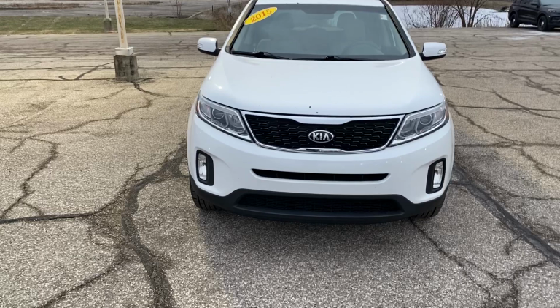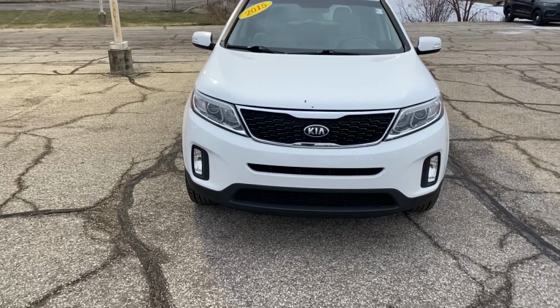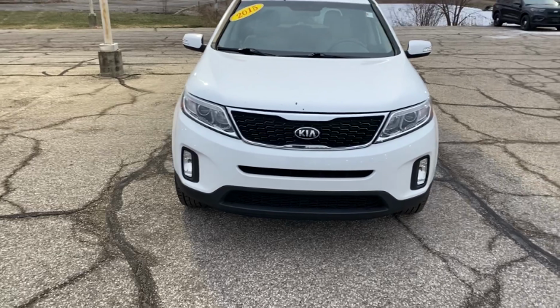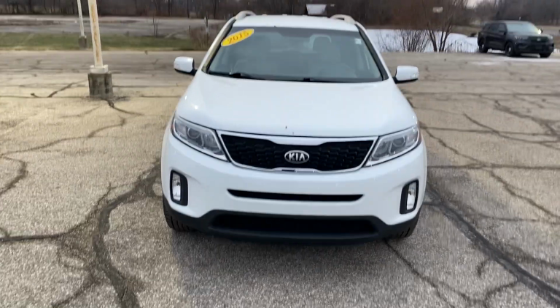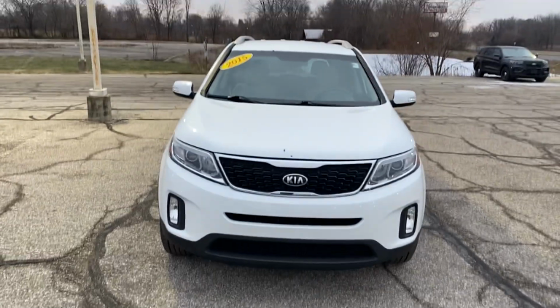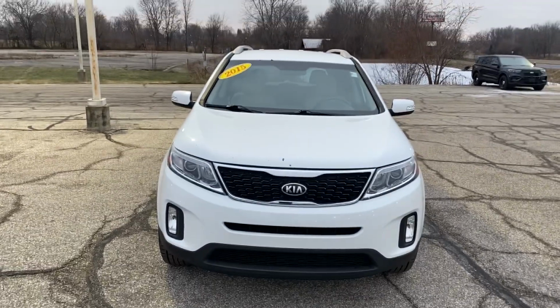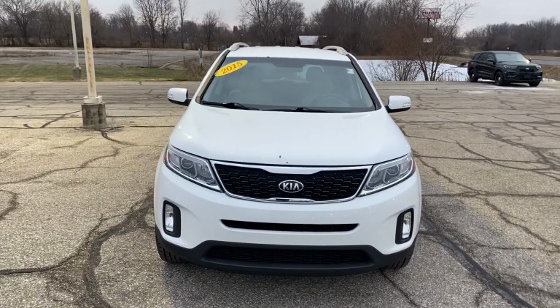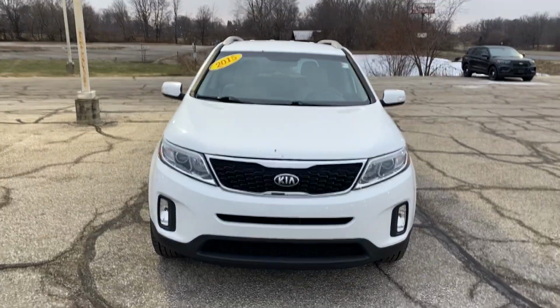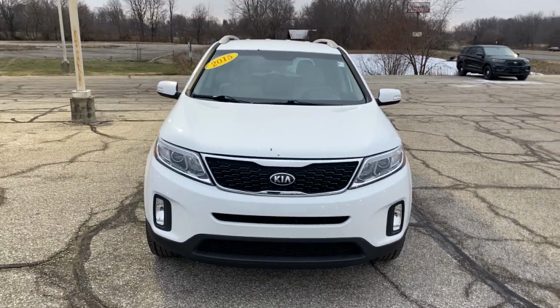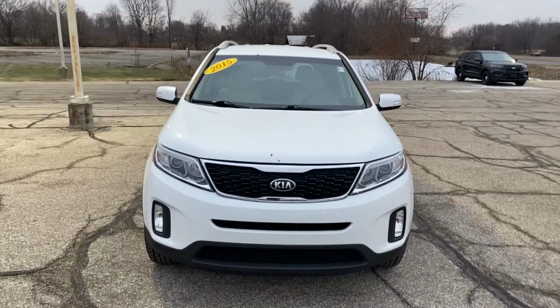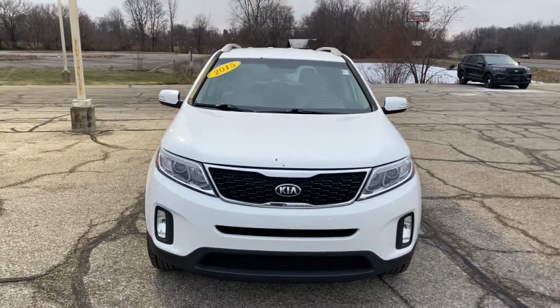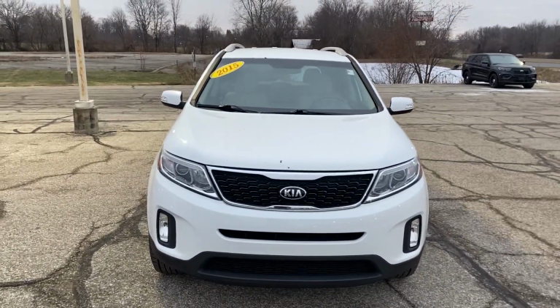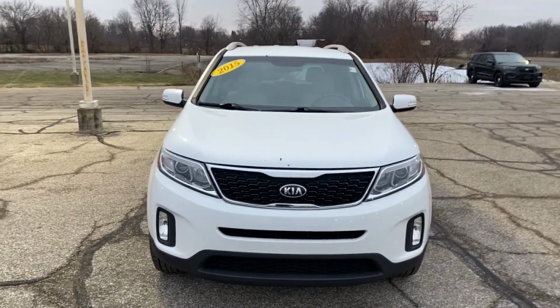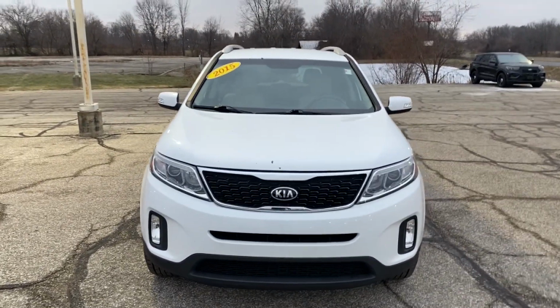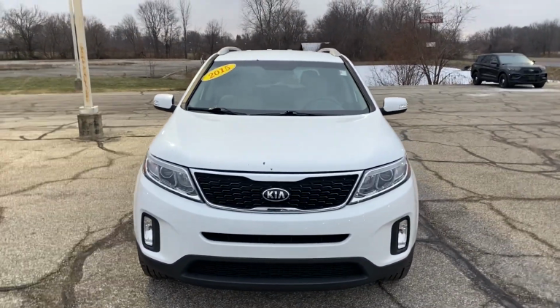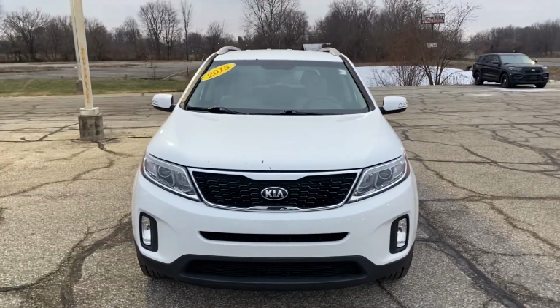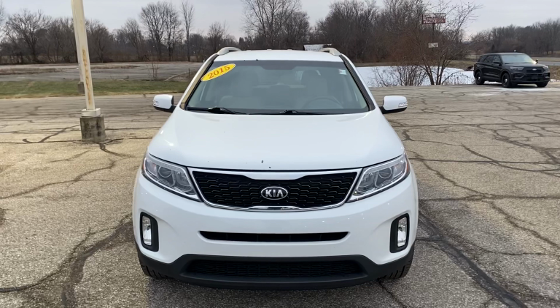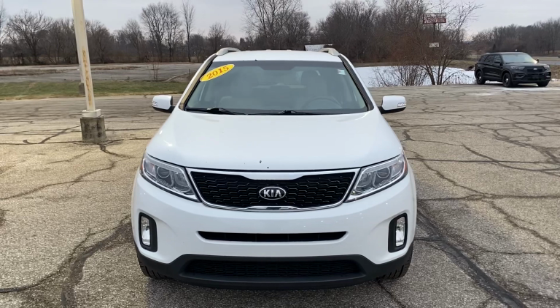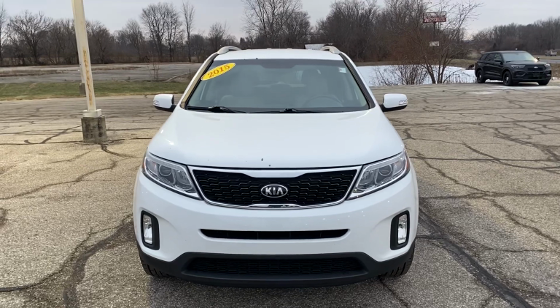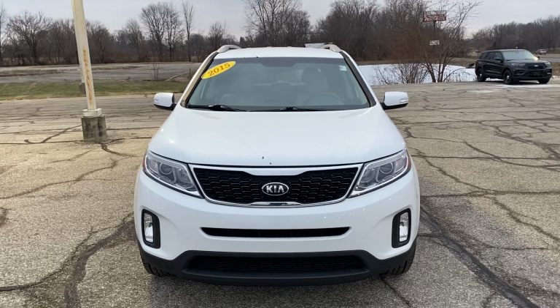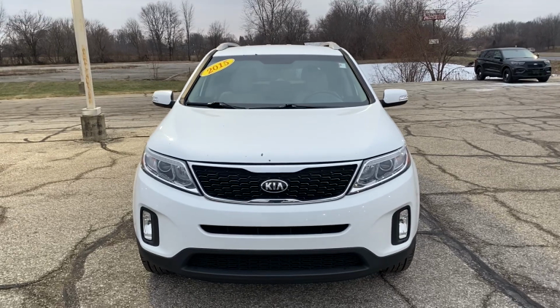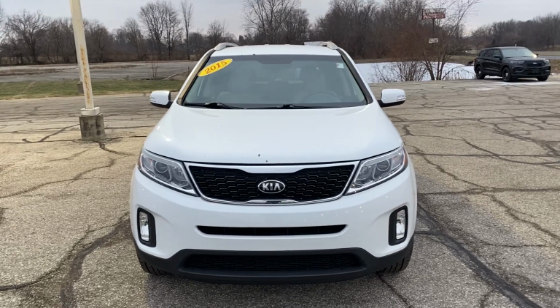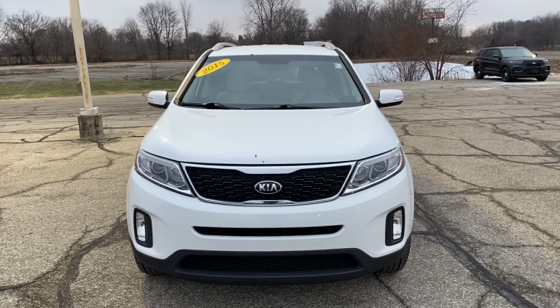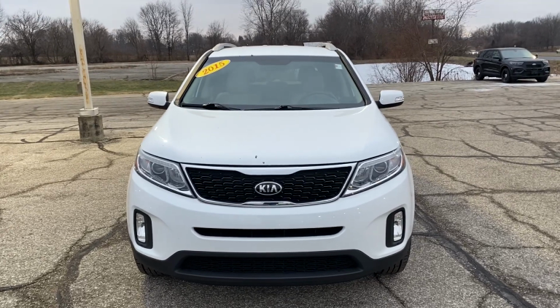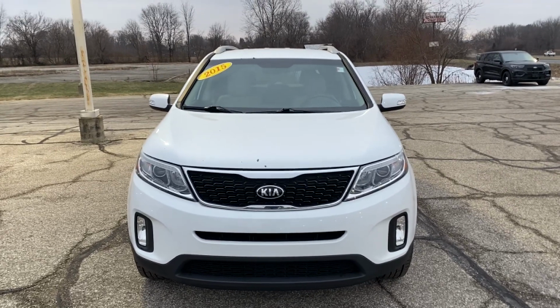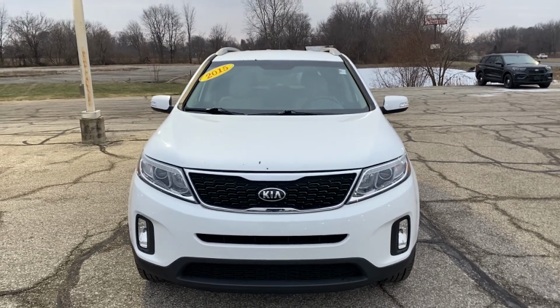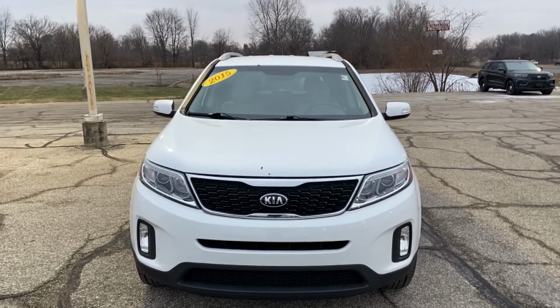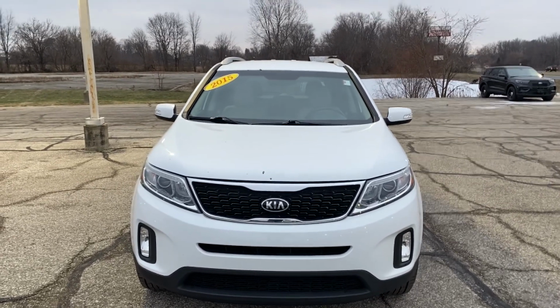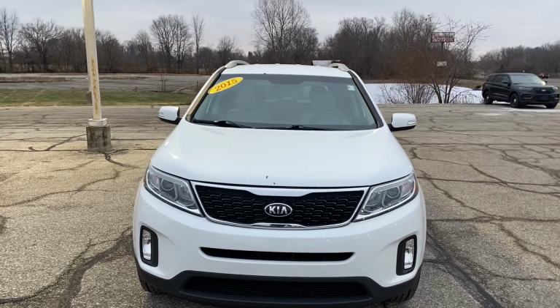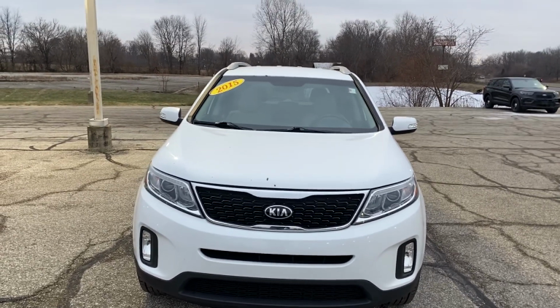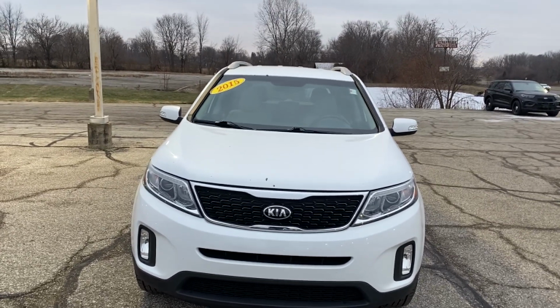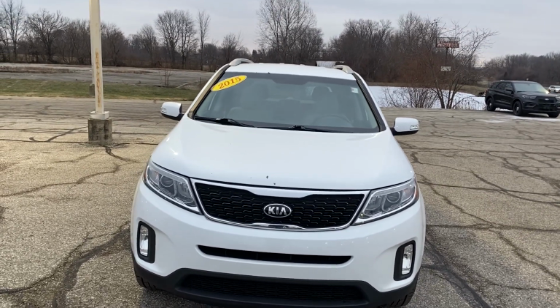Hi Randy, Ryan Neely here with Community Ford. Just taking a quick walk-around video to show you any kind of blemishes I find on the outside.